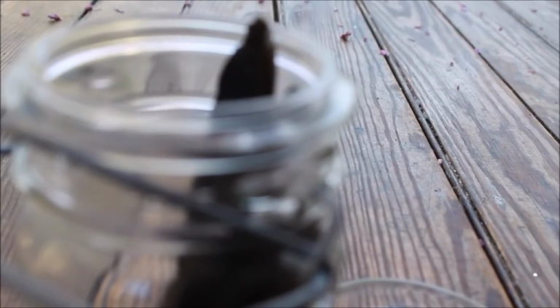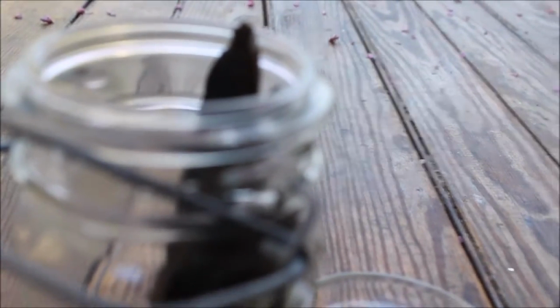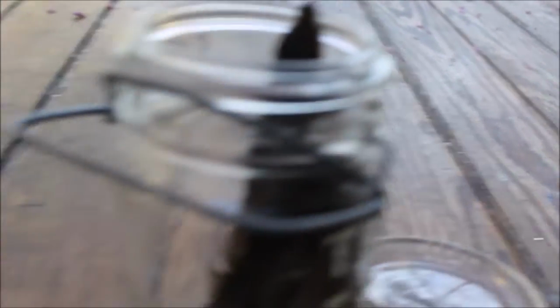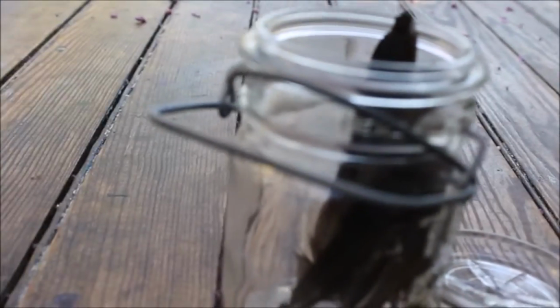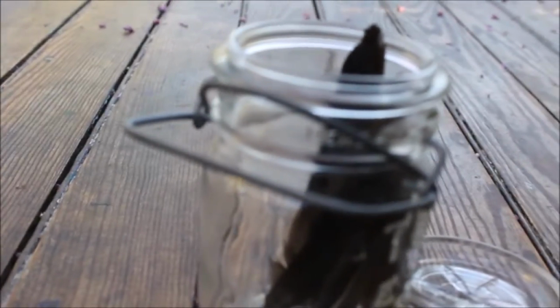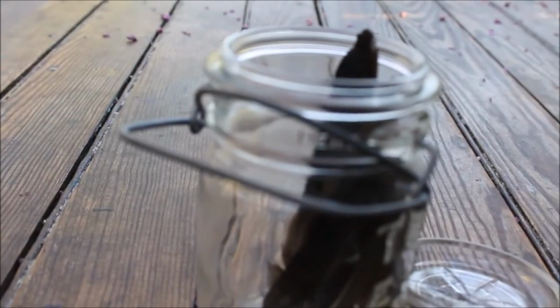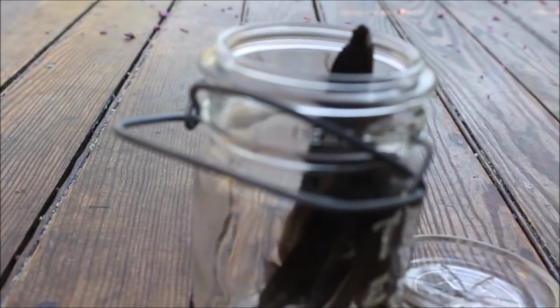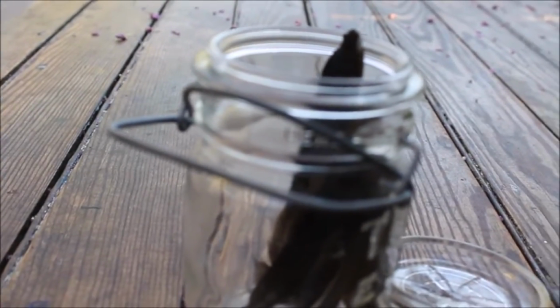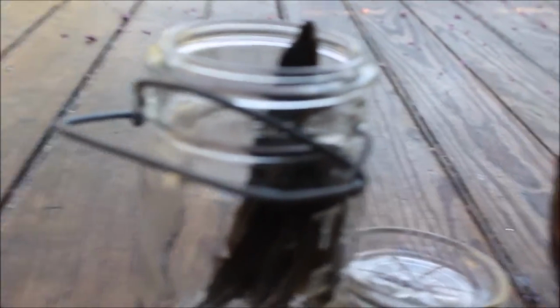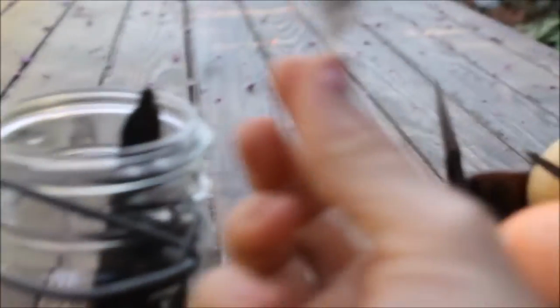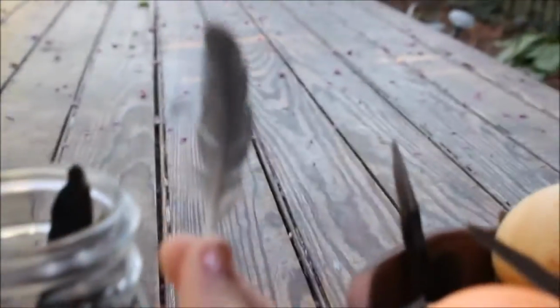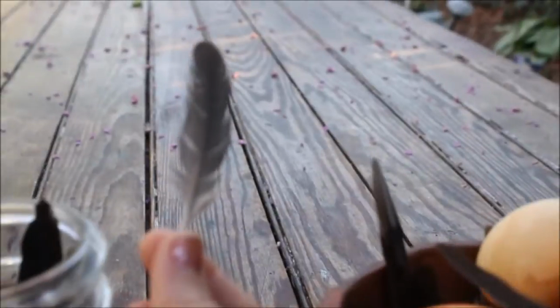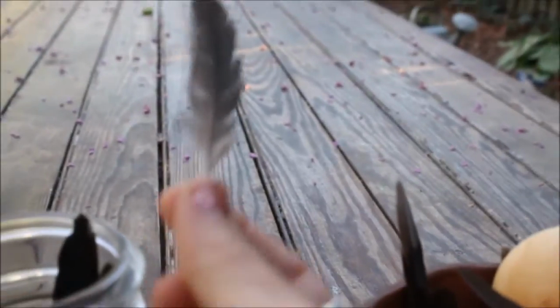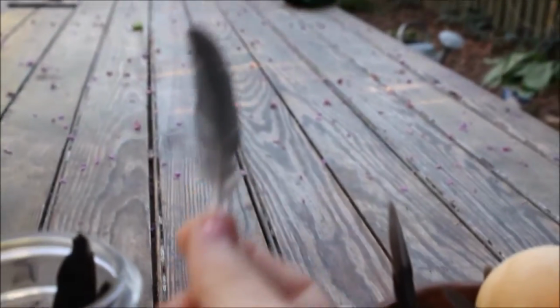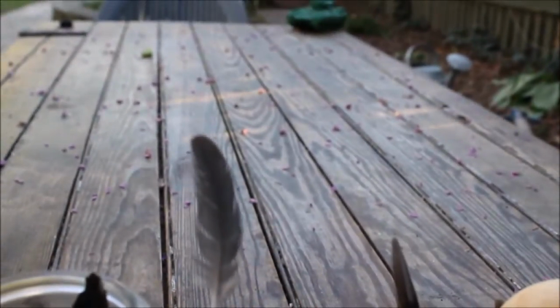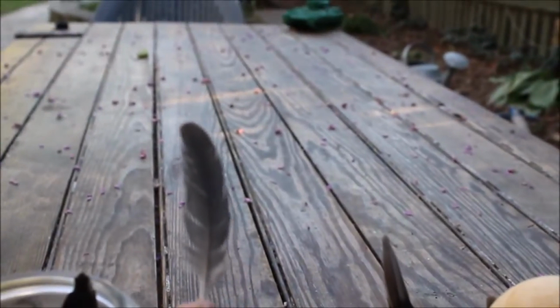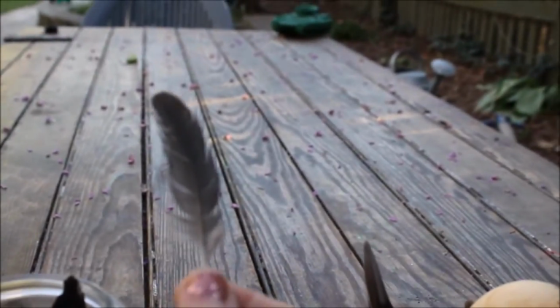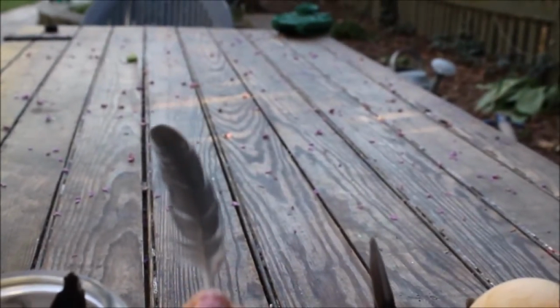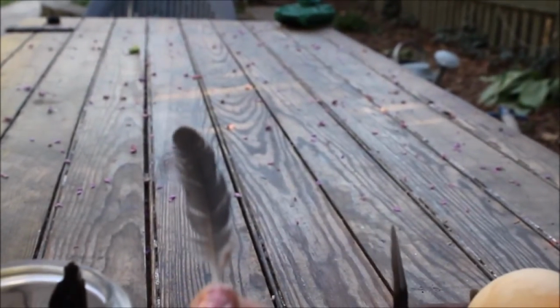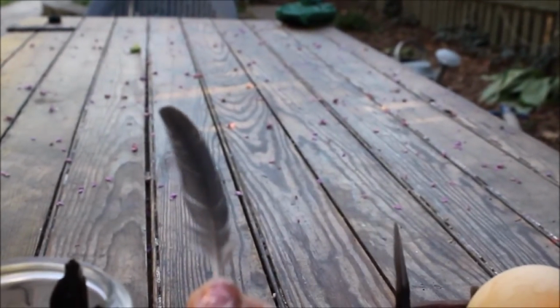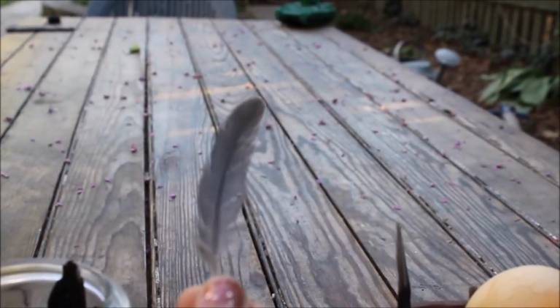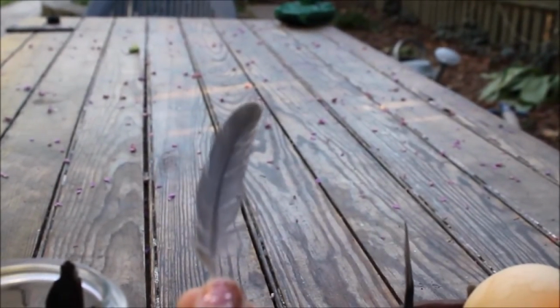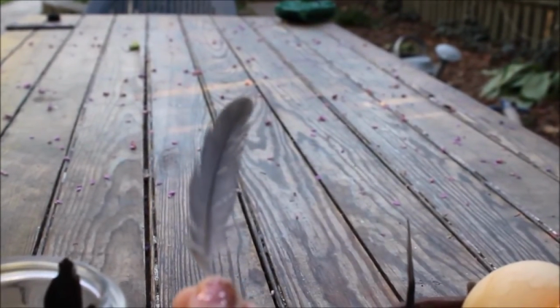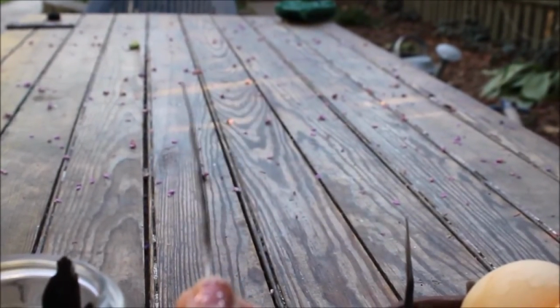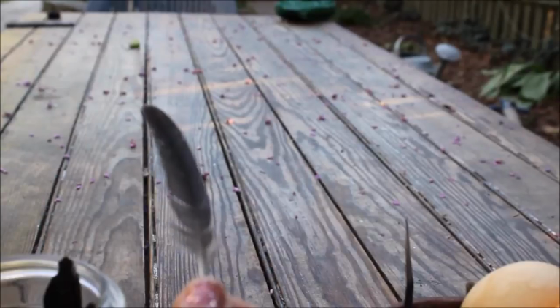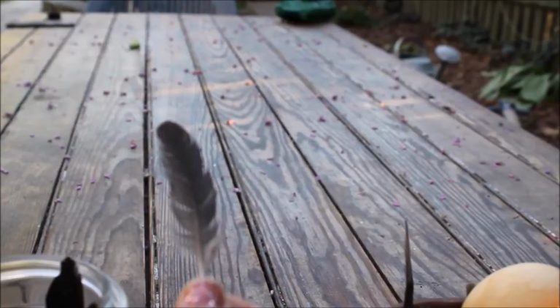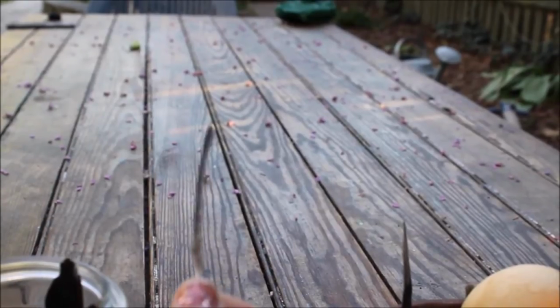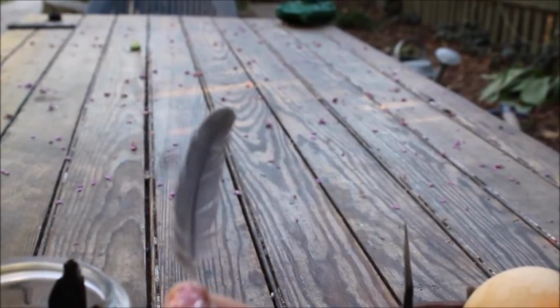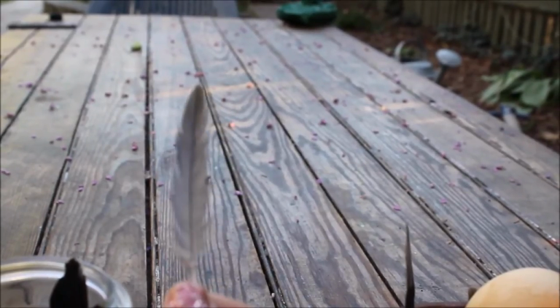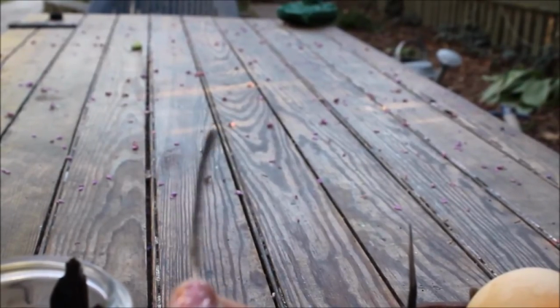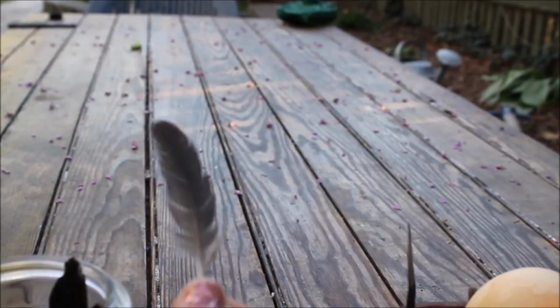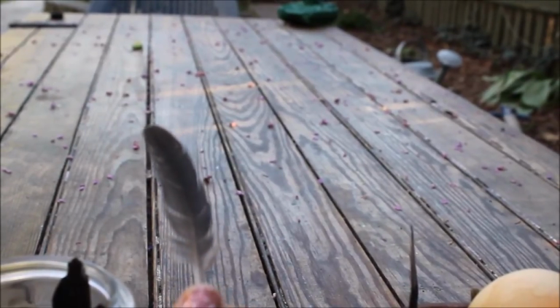Oh, this one is a little bit translucent as well. This one, I believe, is a morning dove. It's a grayish dove. Your dove feathers are definitely going to be more translucent.